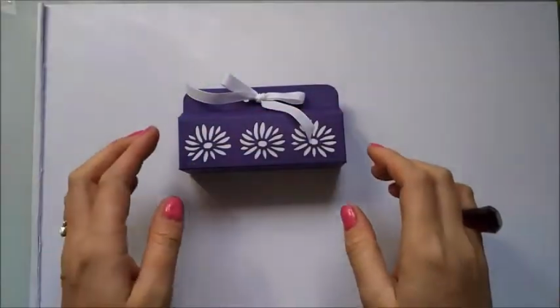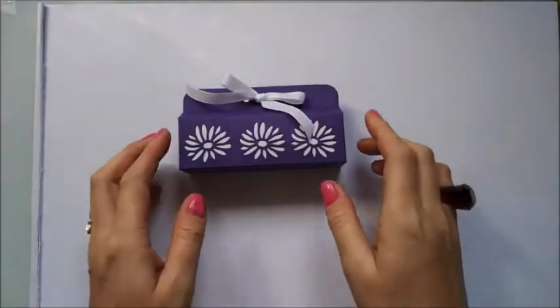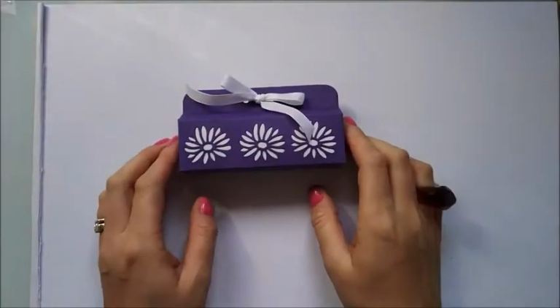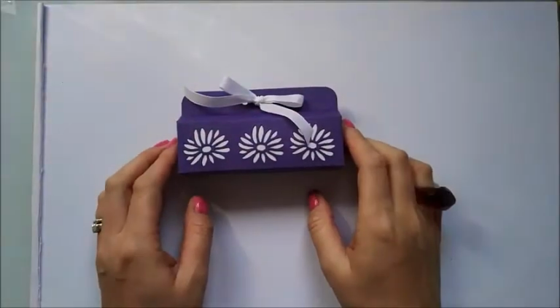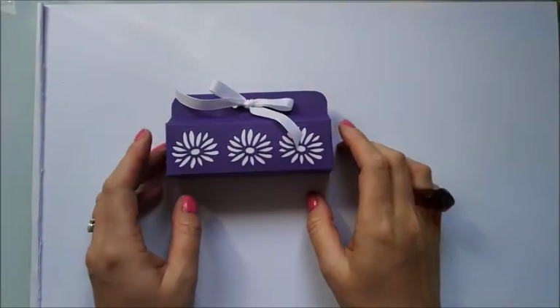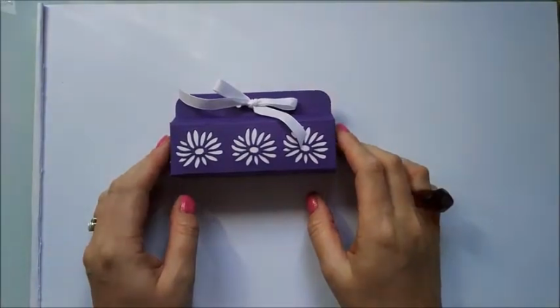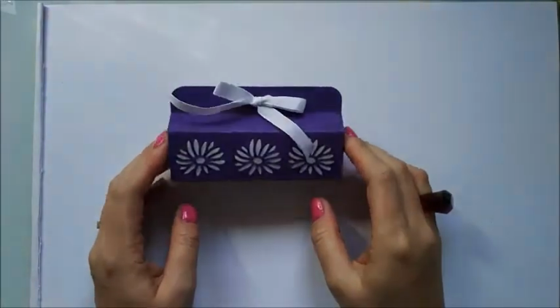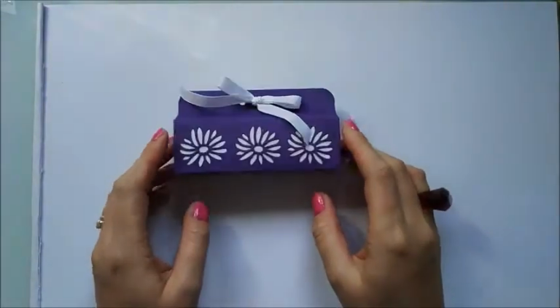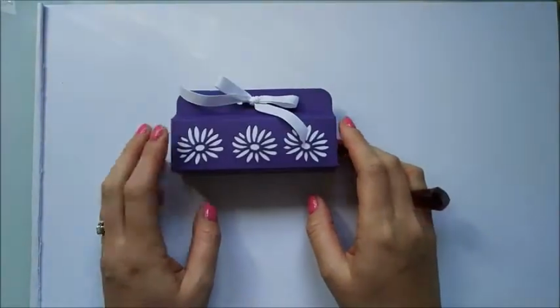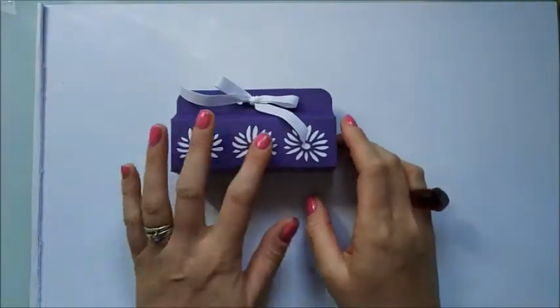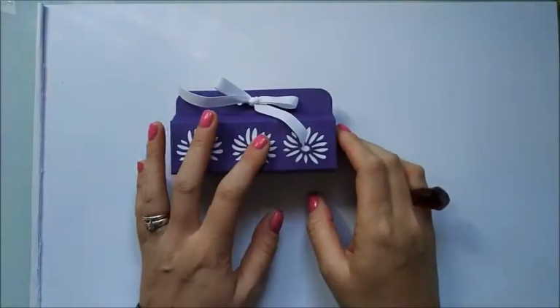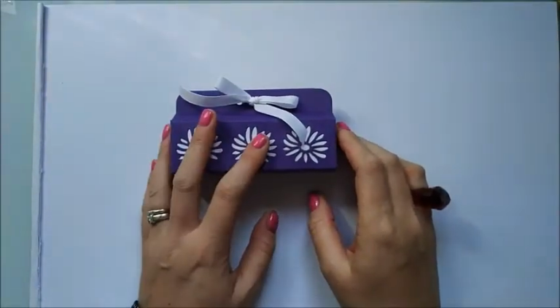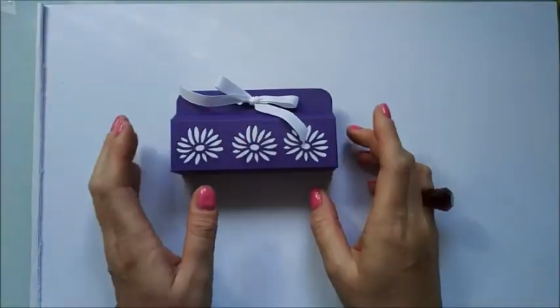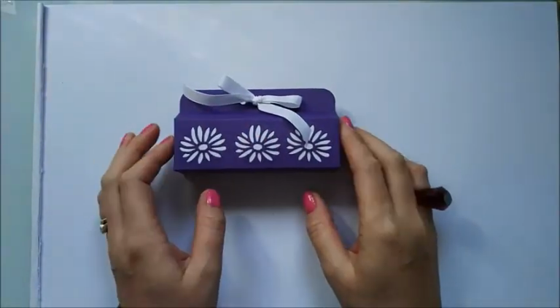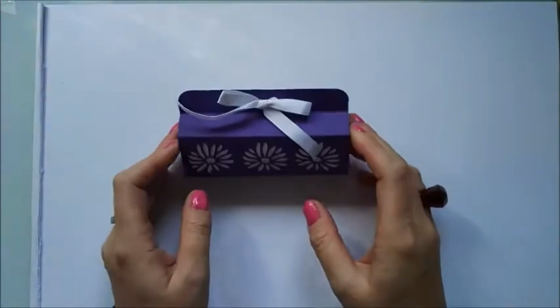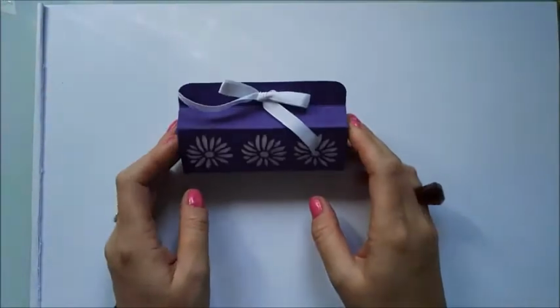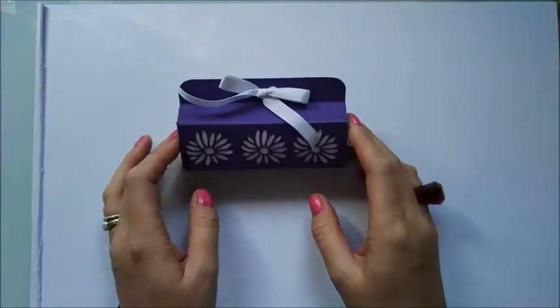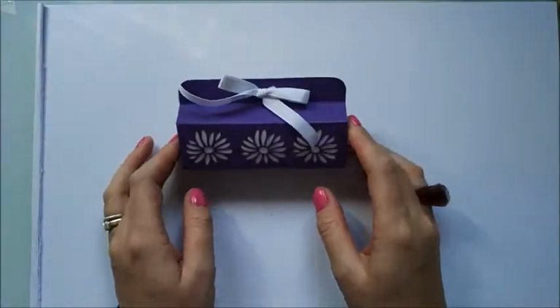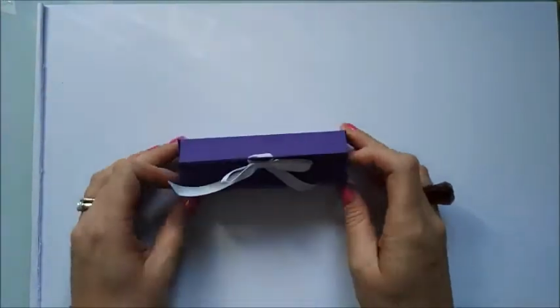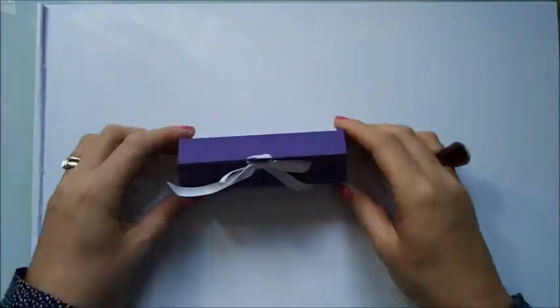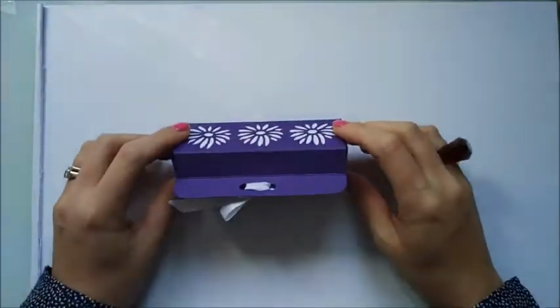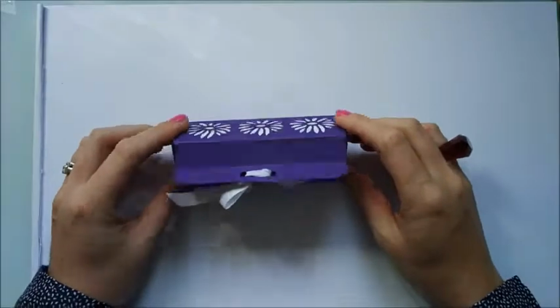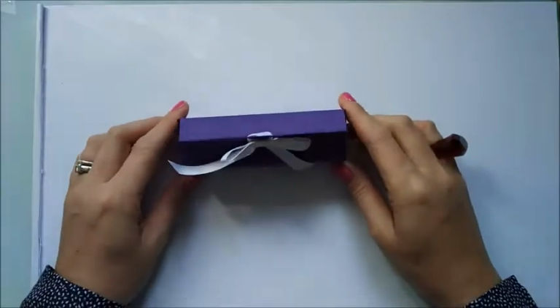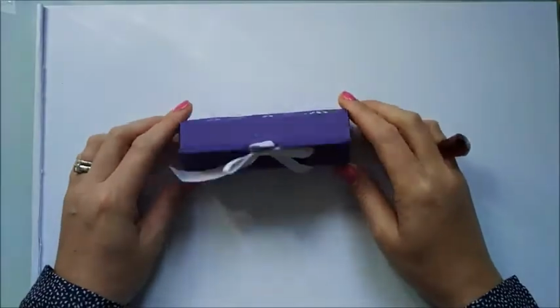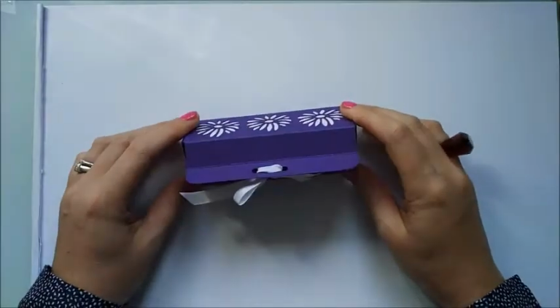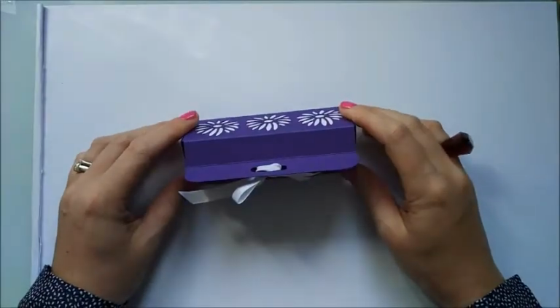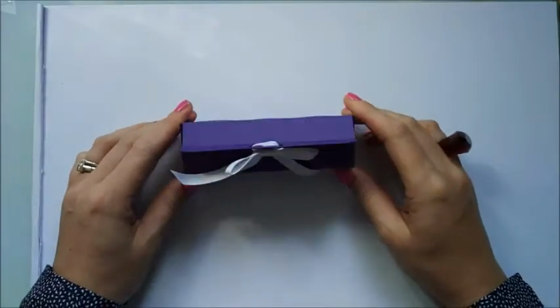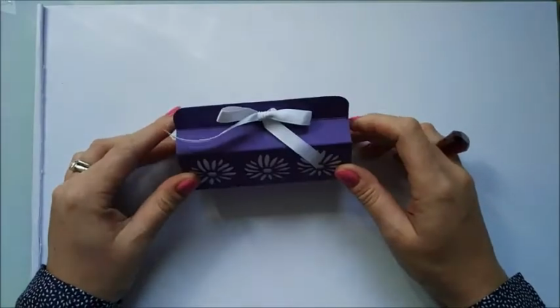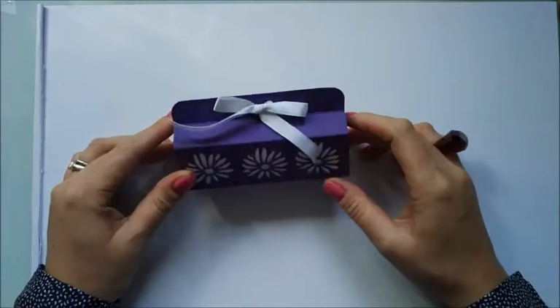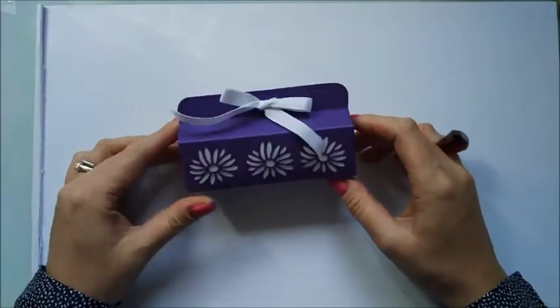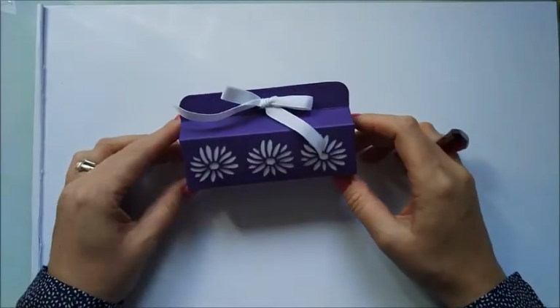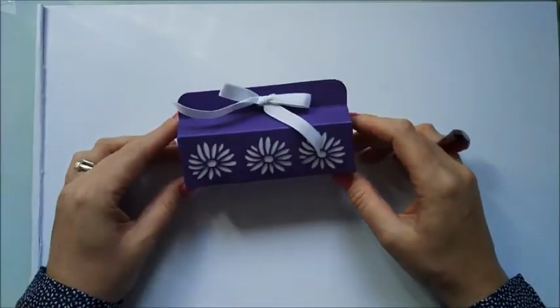Hi everybody, it's Sam at Mix Up Craft. Thanks for watching my tutorial today. I'm going to be showing you how to make this really cute Ferrero Rocher gift box.